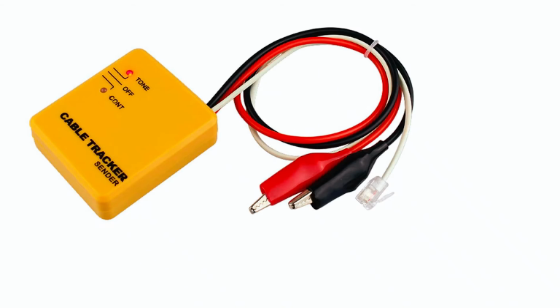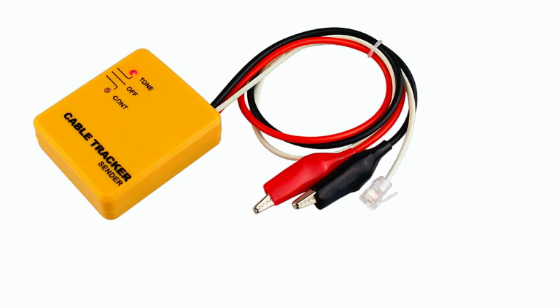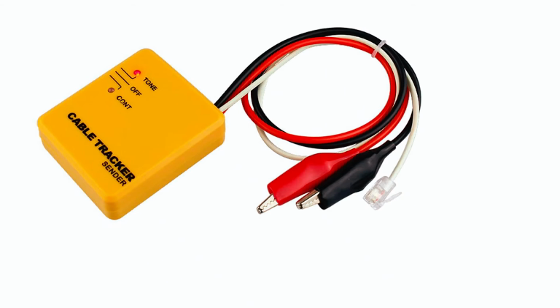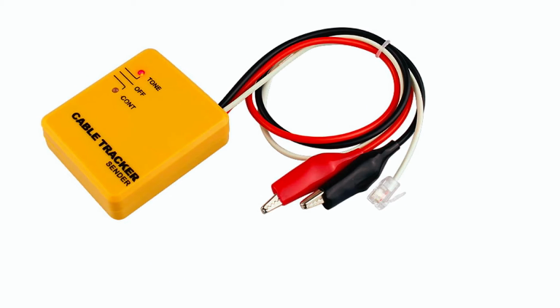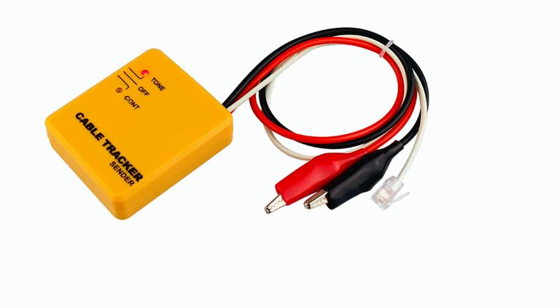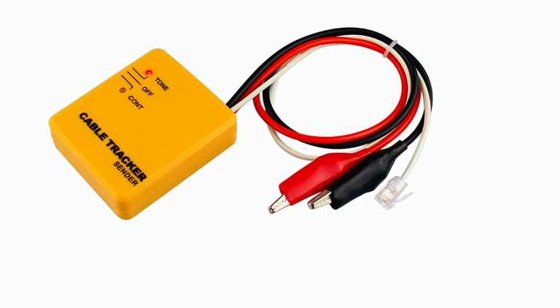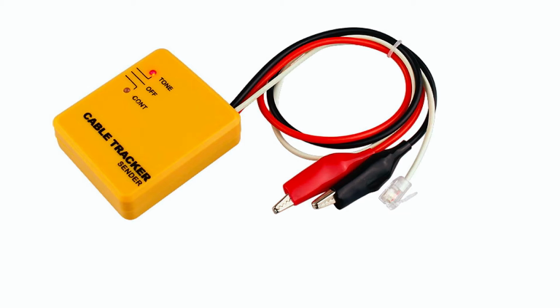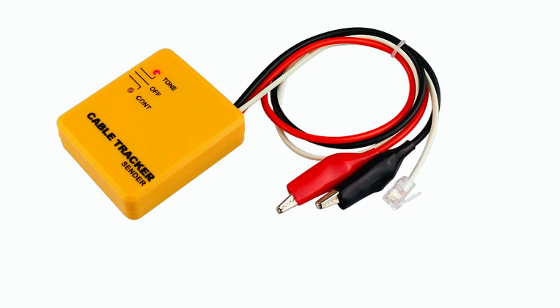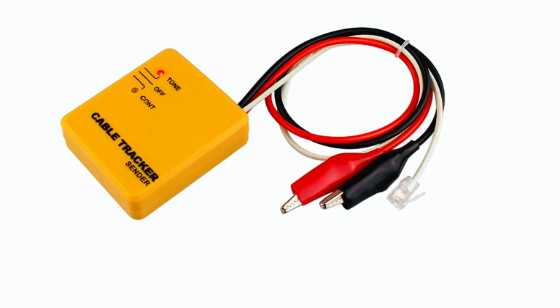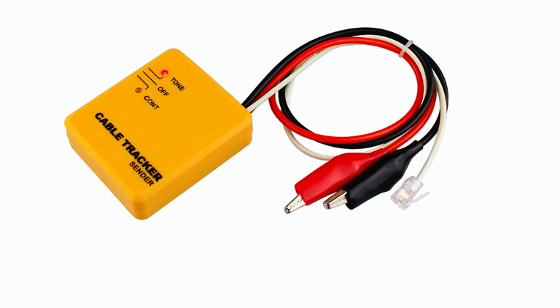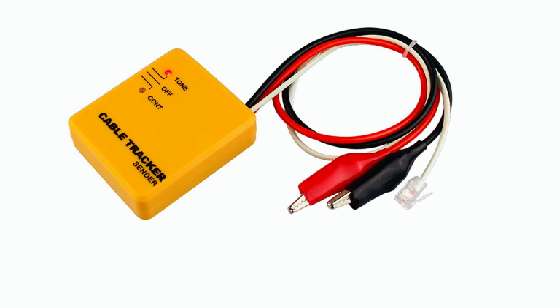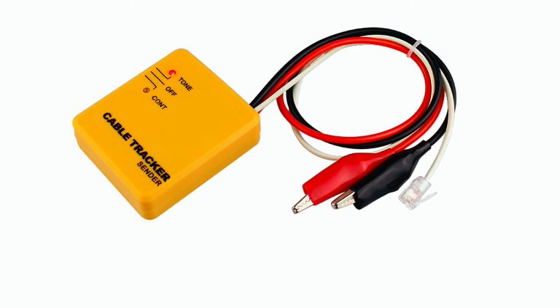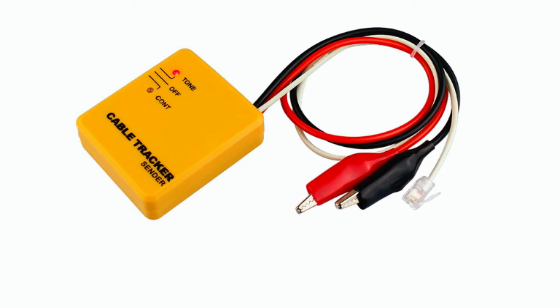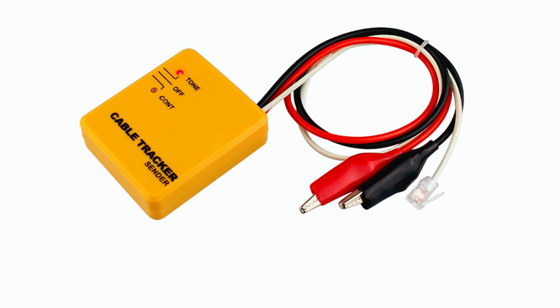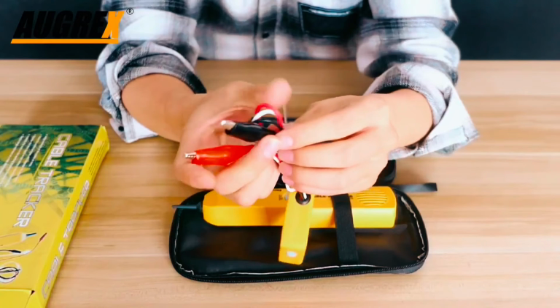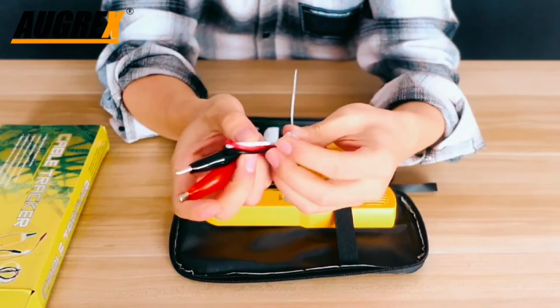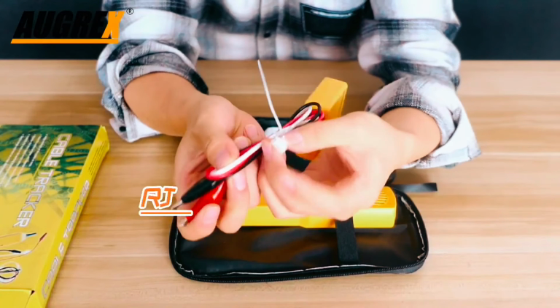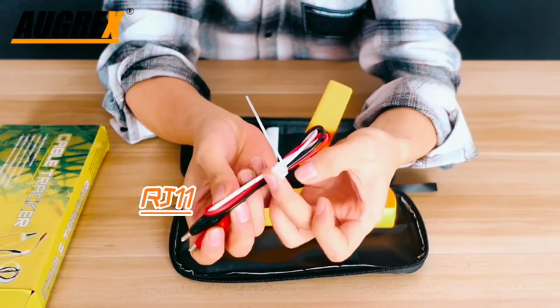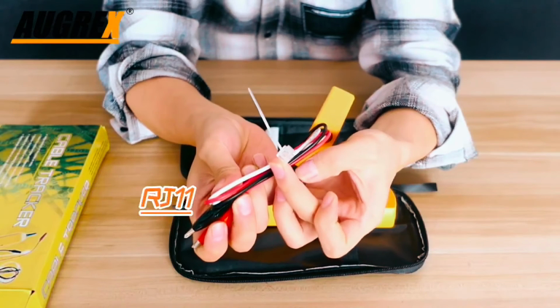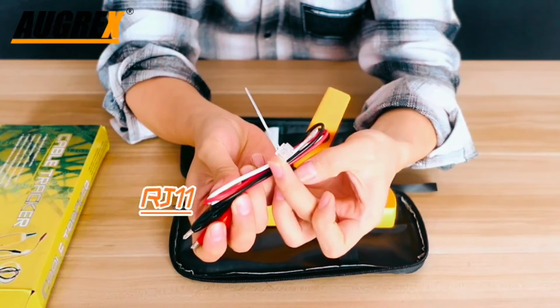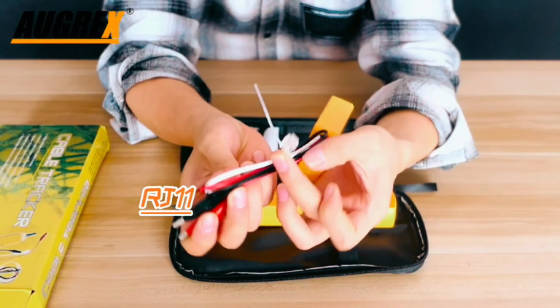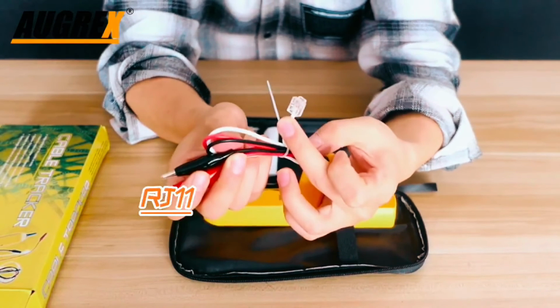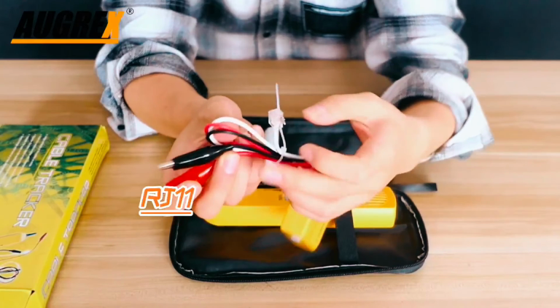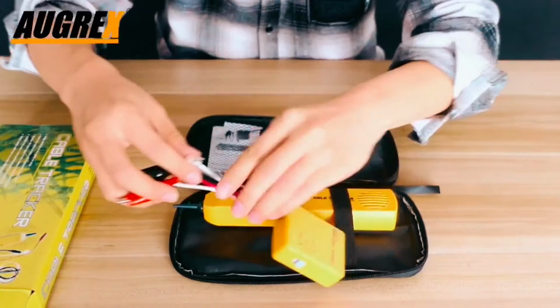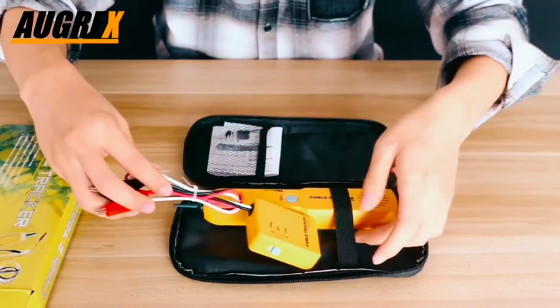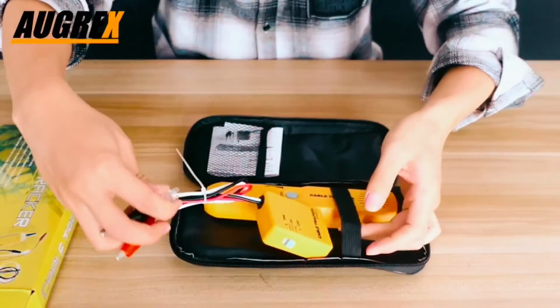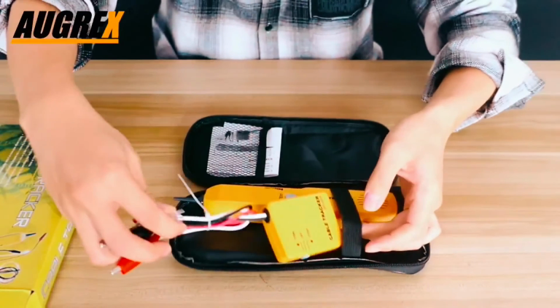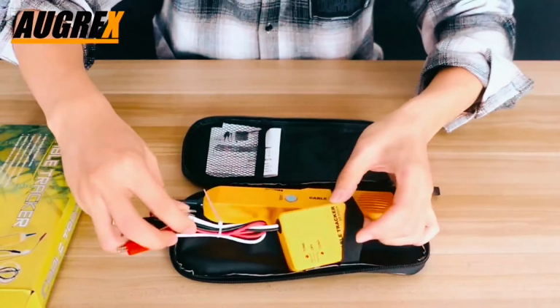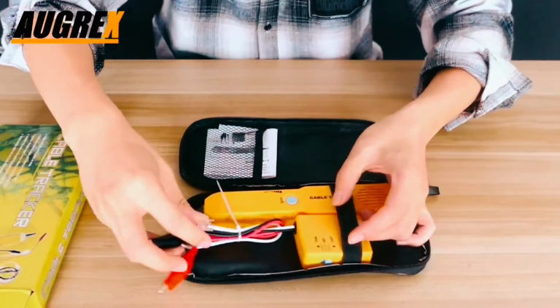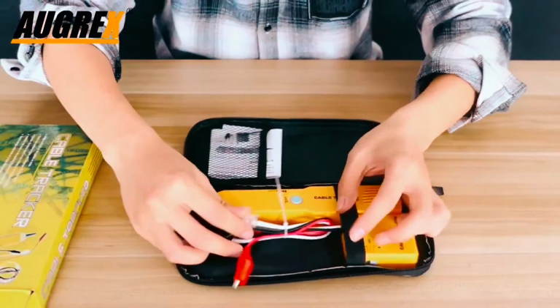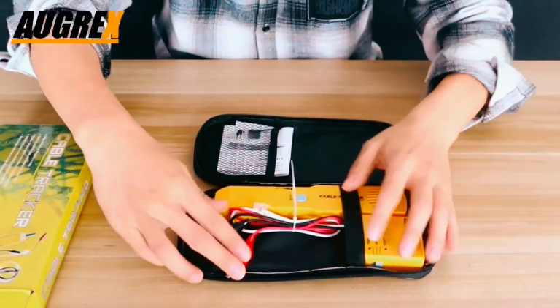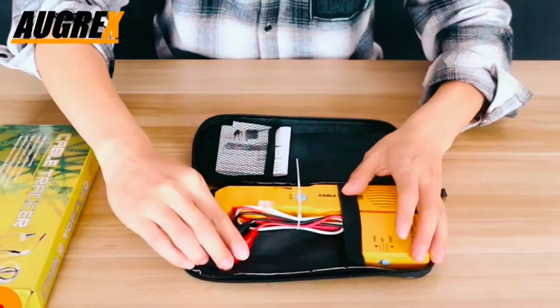Powered by two 9V batteries (not included), the kit includes a wire tracer probe, transmitter with RGLM connector, and alligator clips. Invest in this tool for quick and accurate circuit diagnostics.